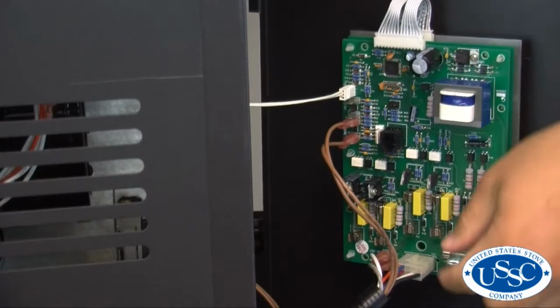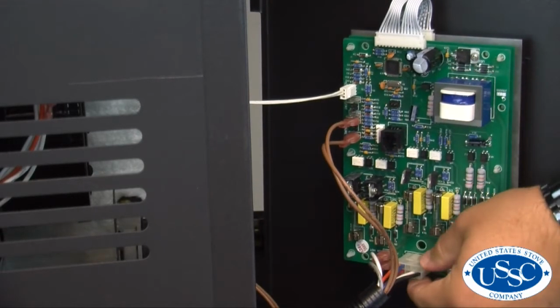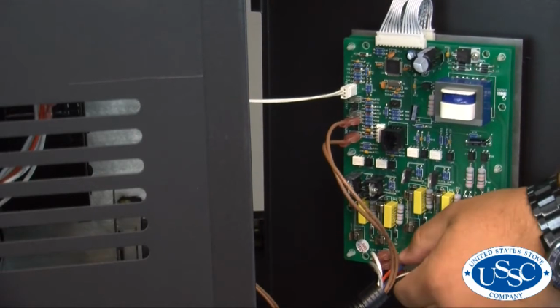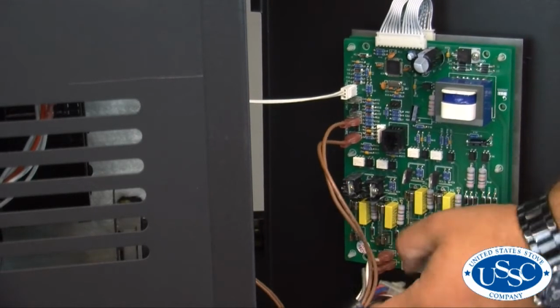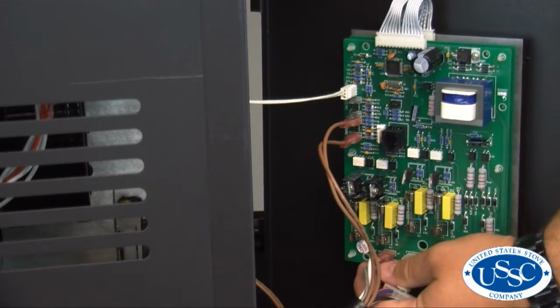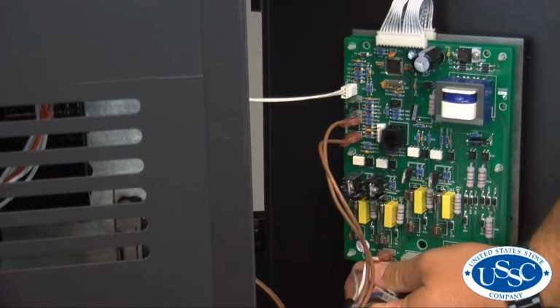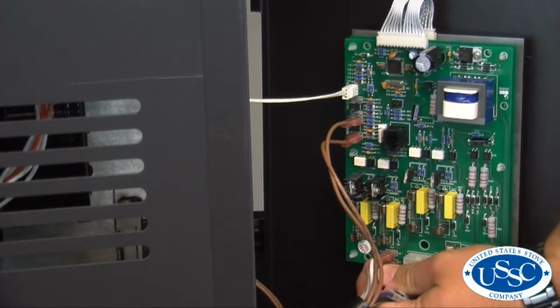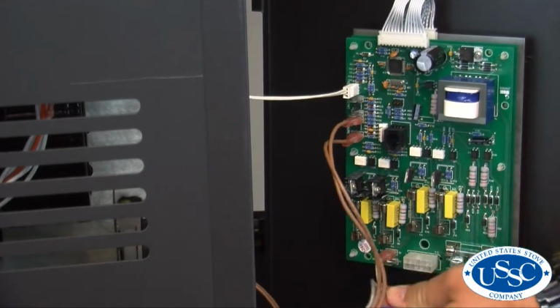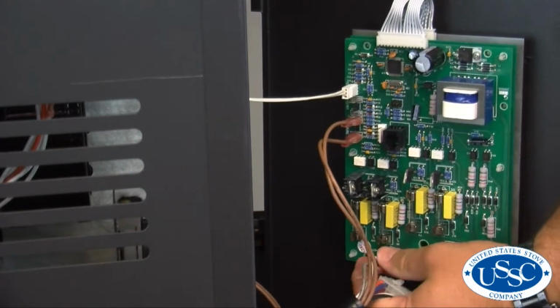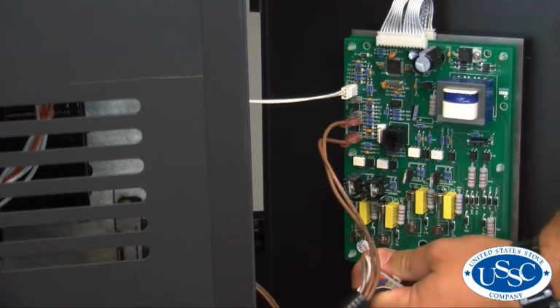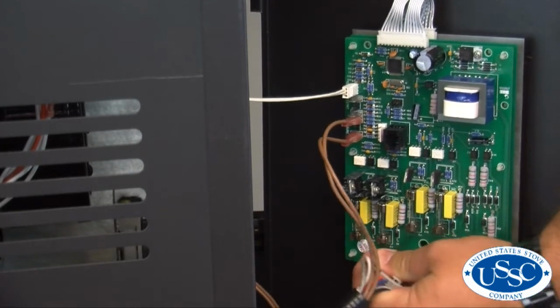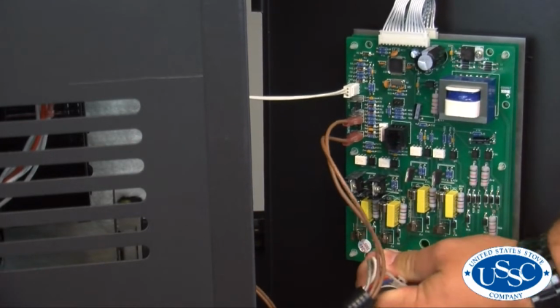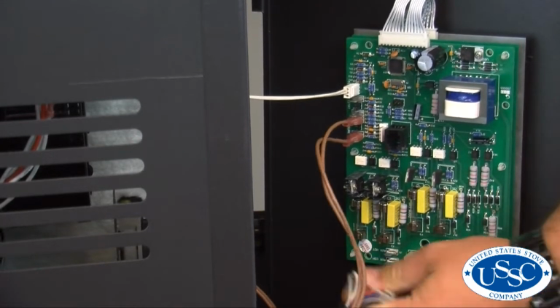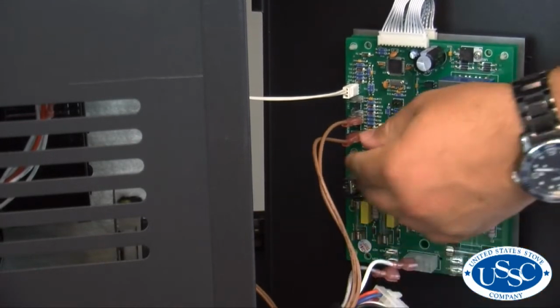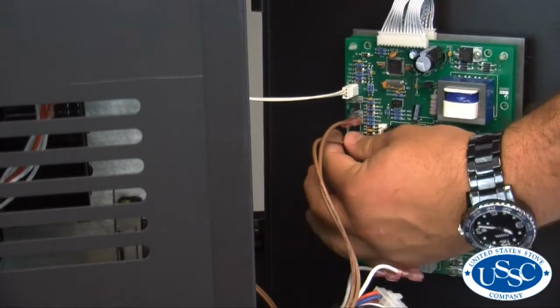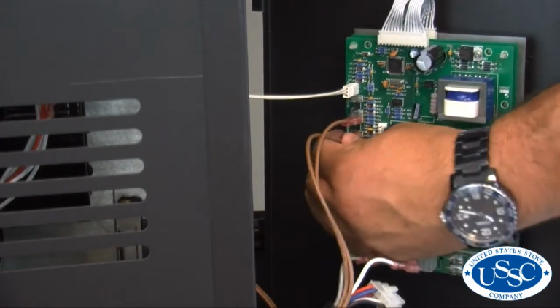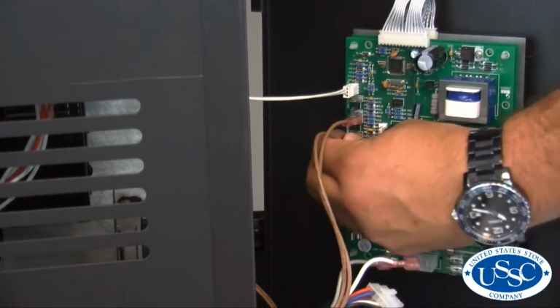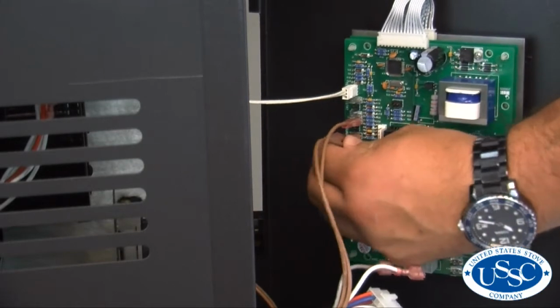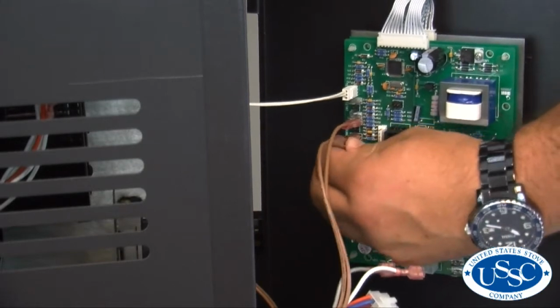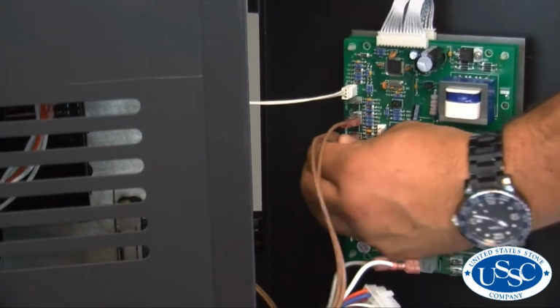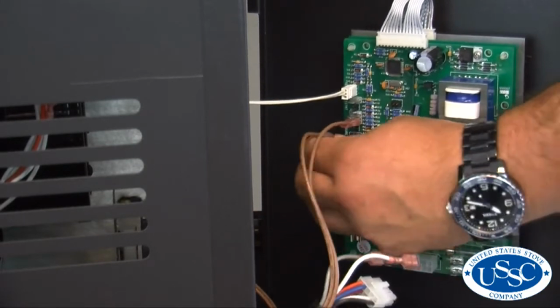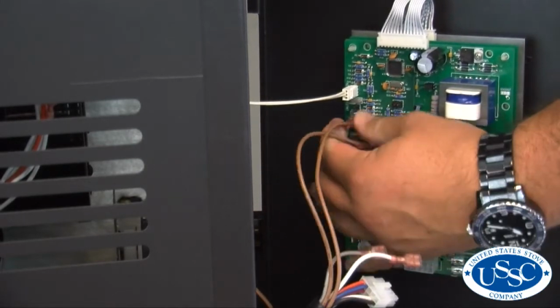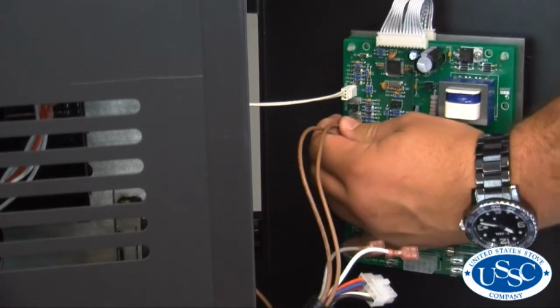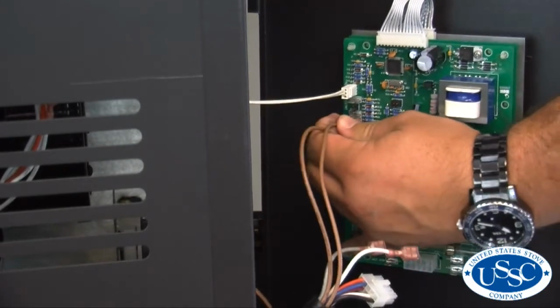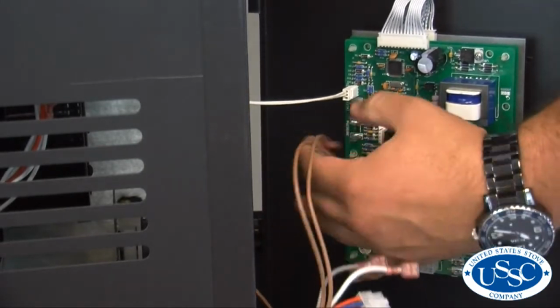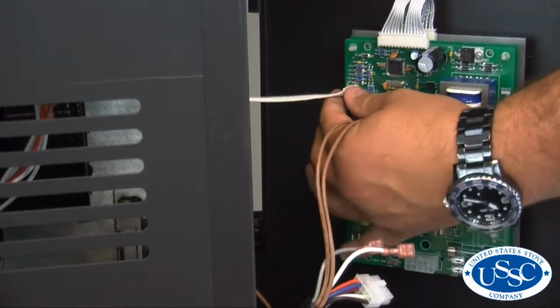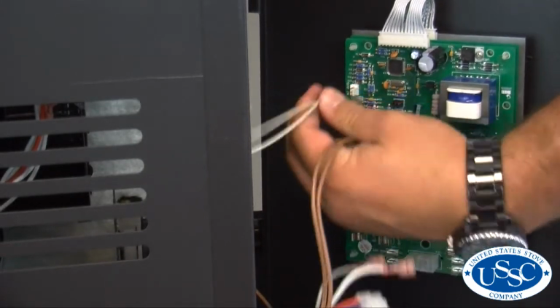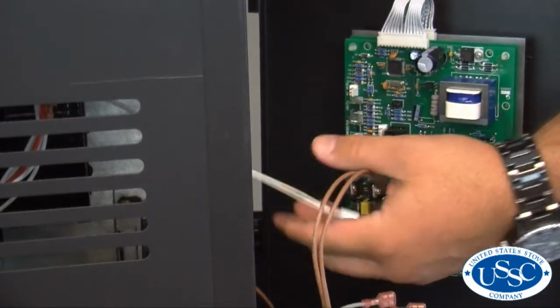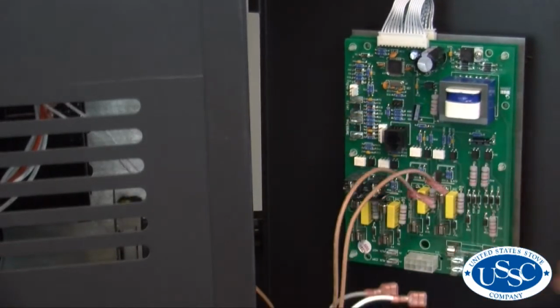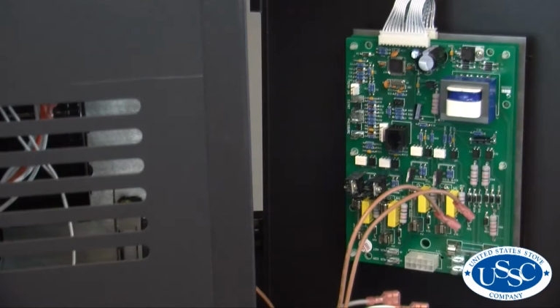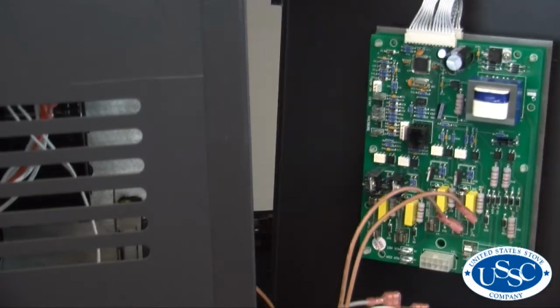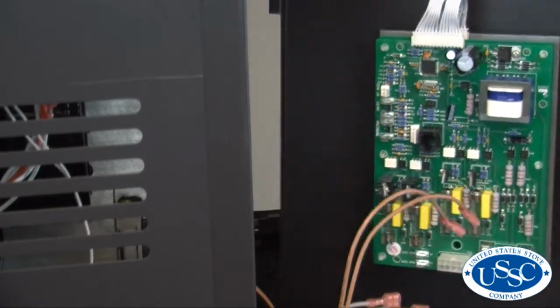Next, take careful note of the wire locations on the back of the control panel and then remove all wire connections. Now take the side panel and set it aside away from your work area.